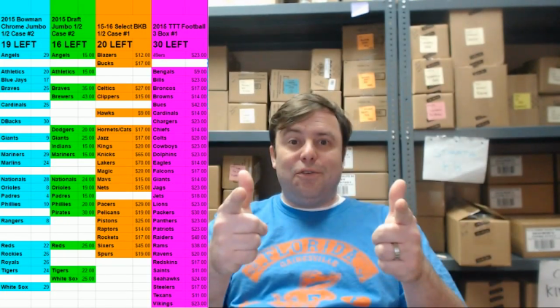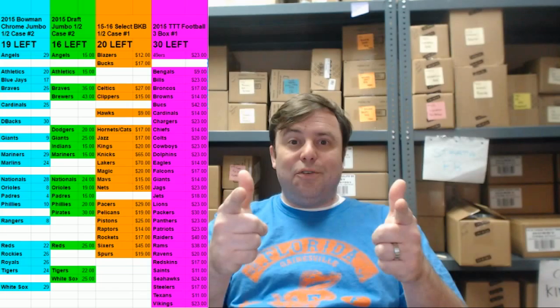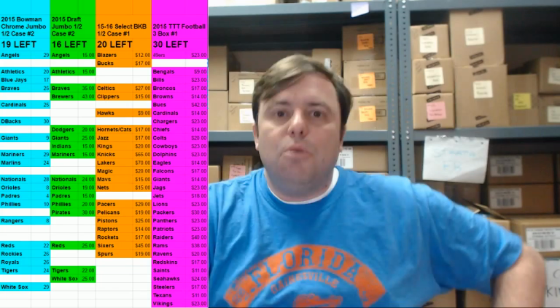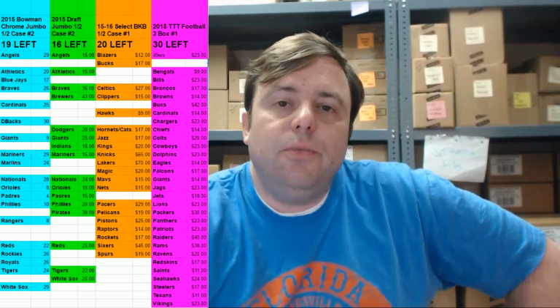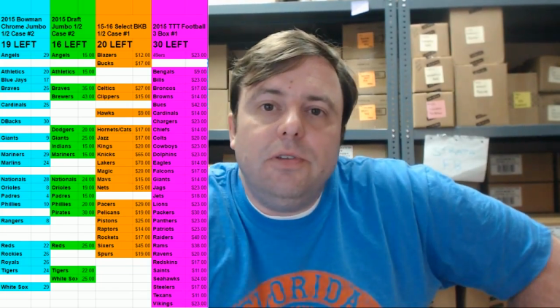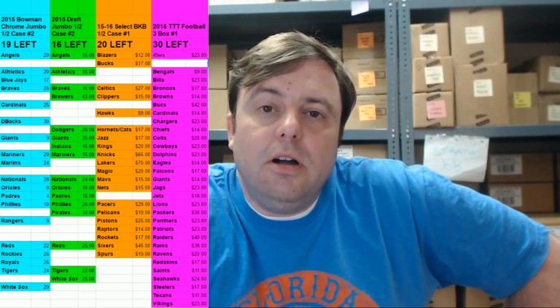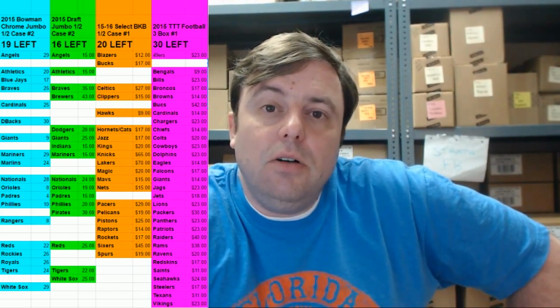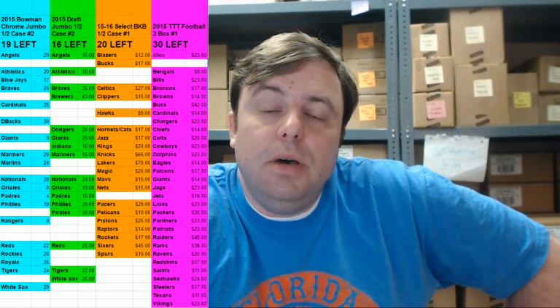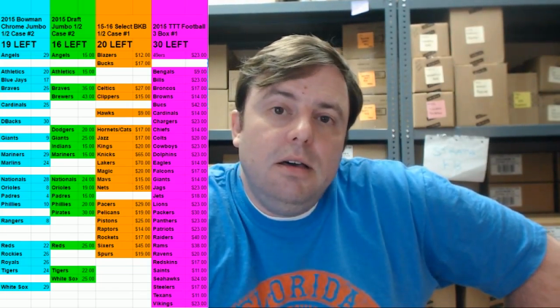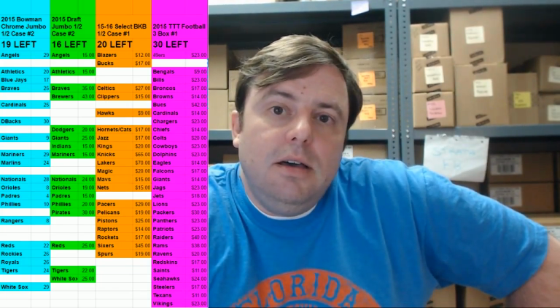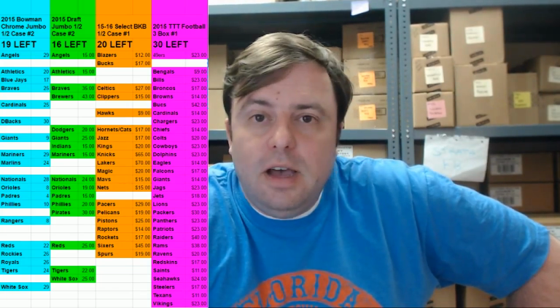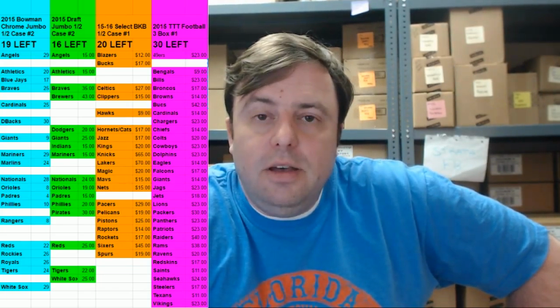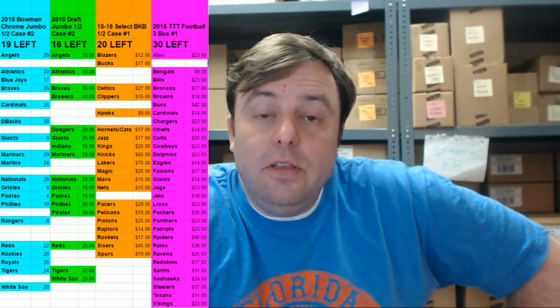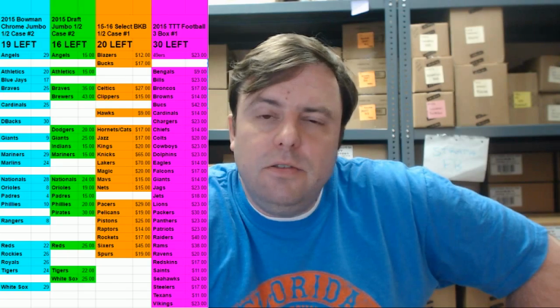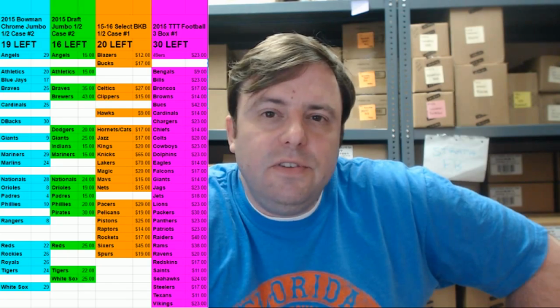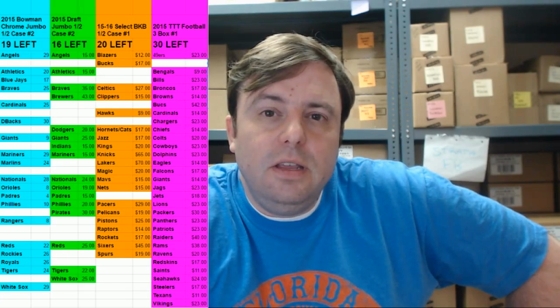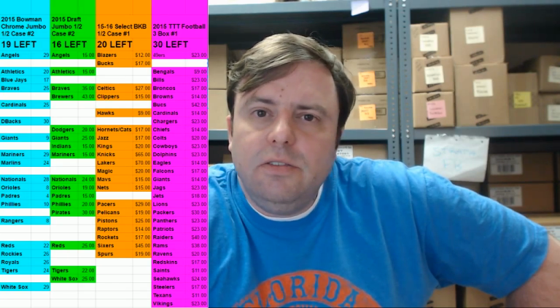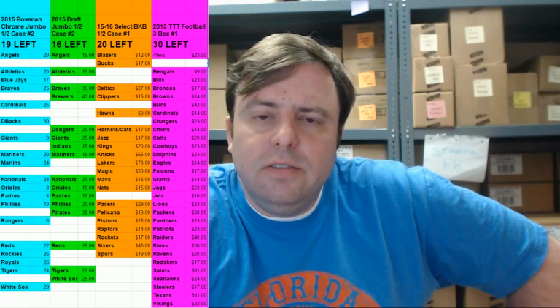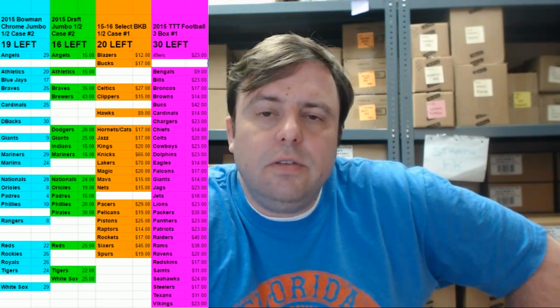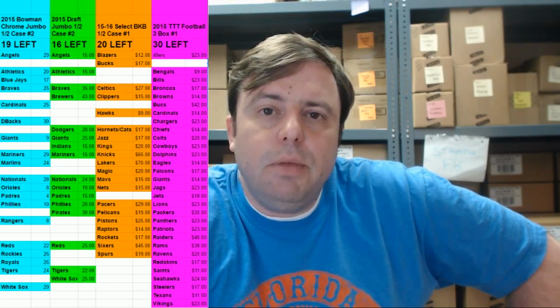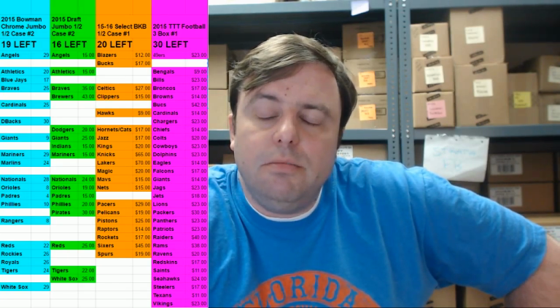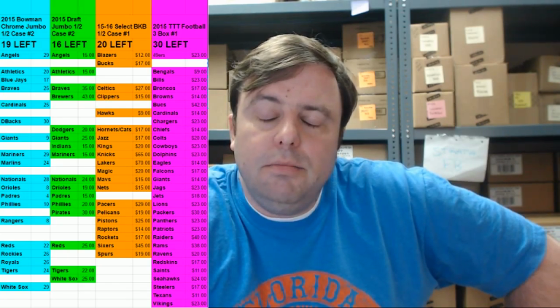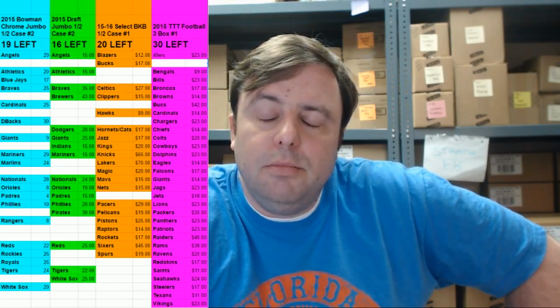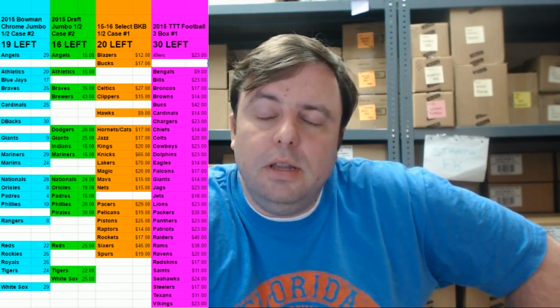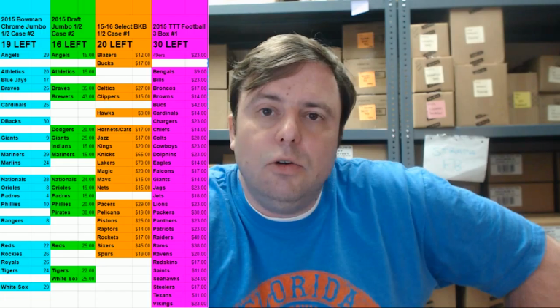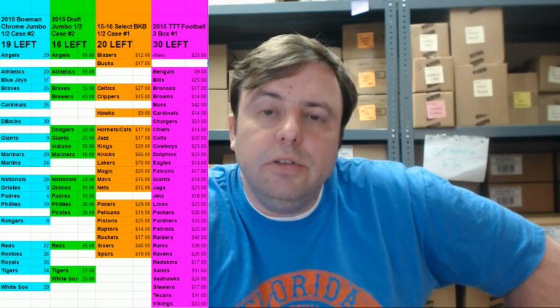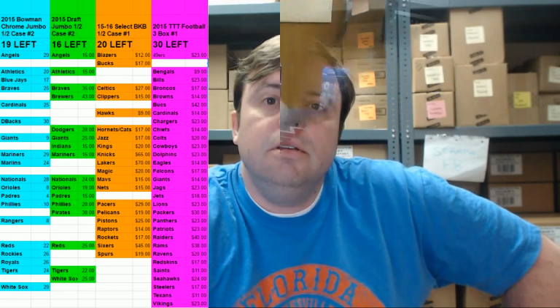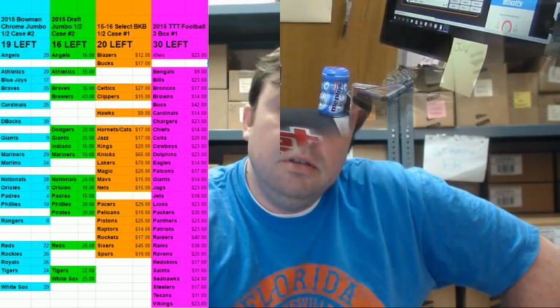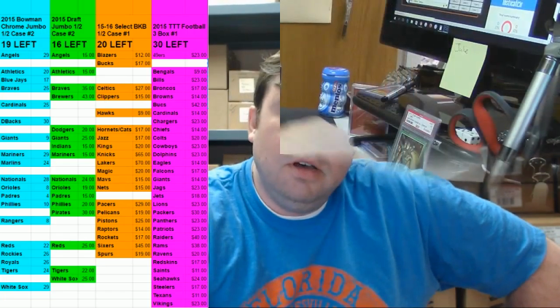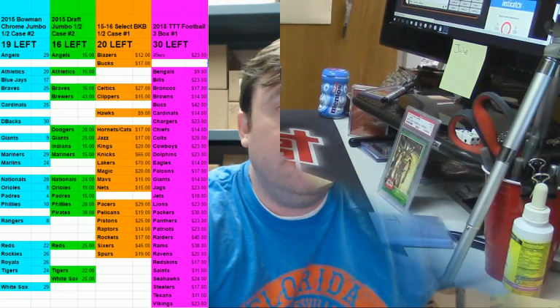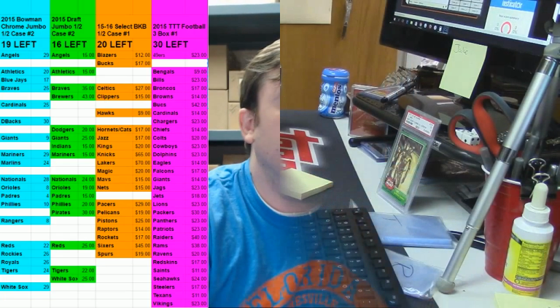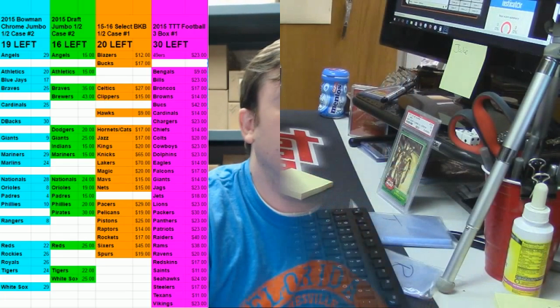Hey everybody, Cardboard Jesus with you, RIP City Cards. Welcome. It is time right now for another box of the 2015-16 Select Basketball made by the Panini Corporation. Come with us.